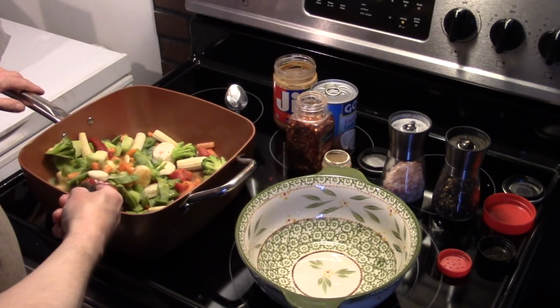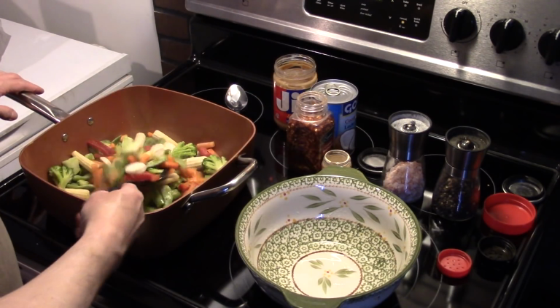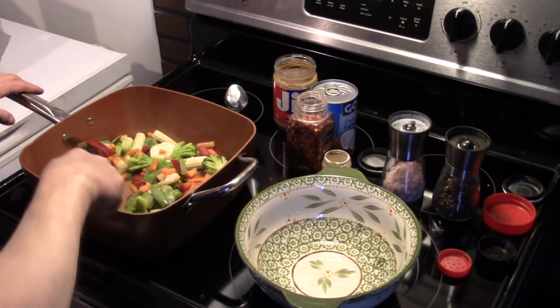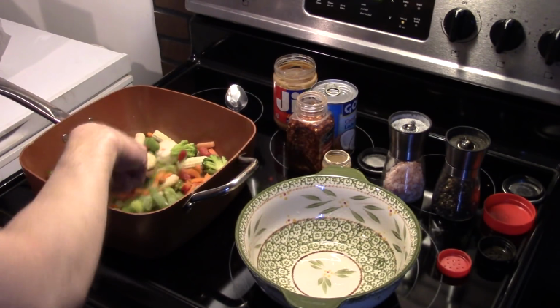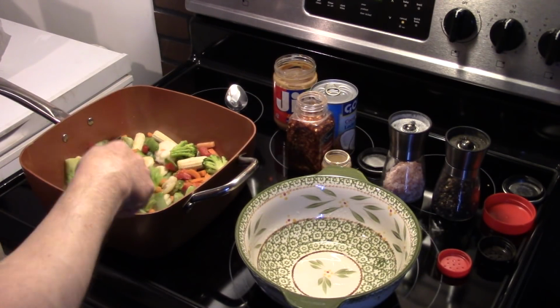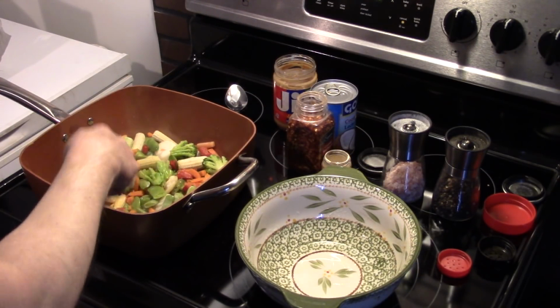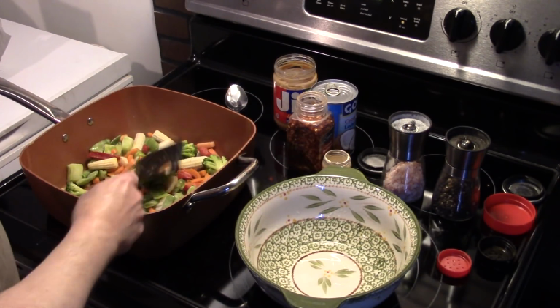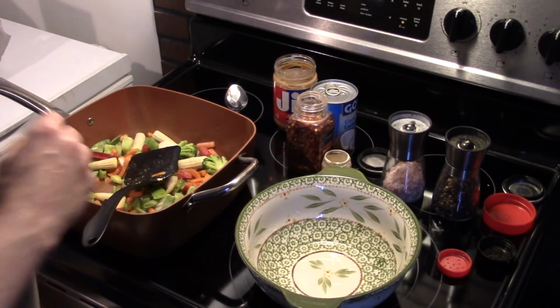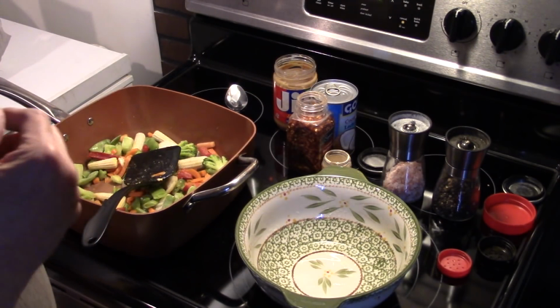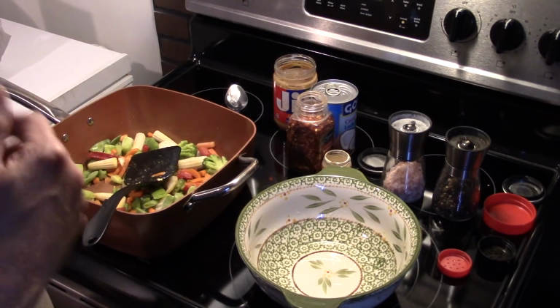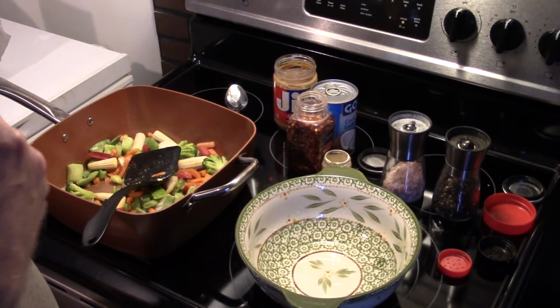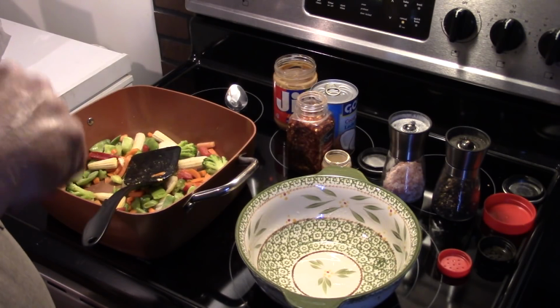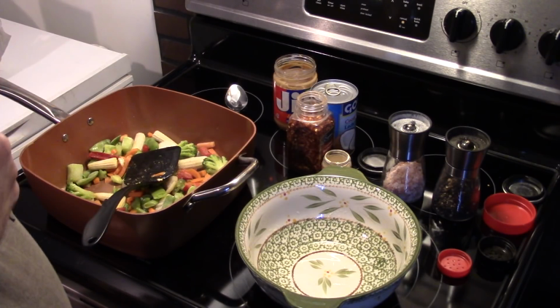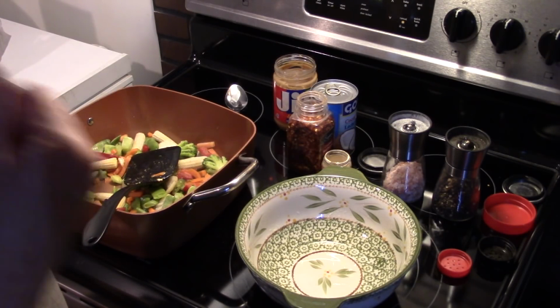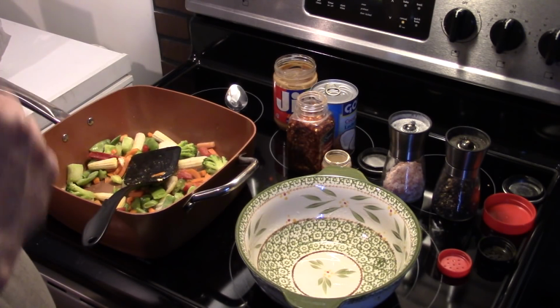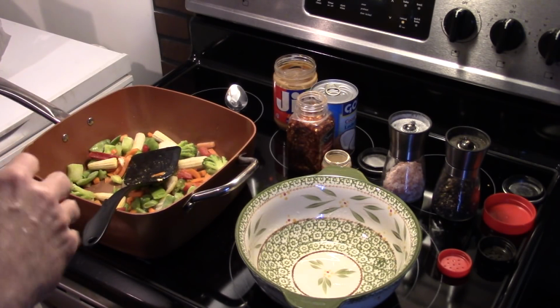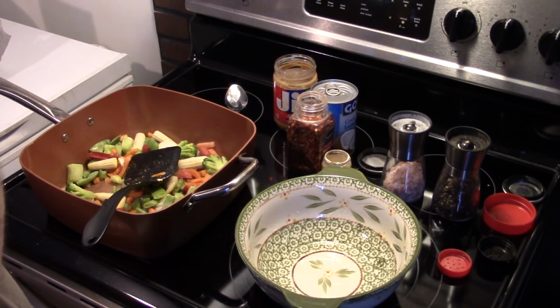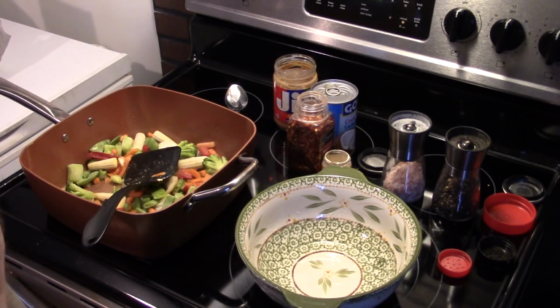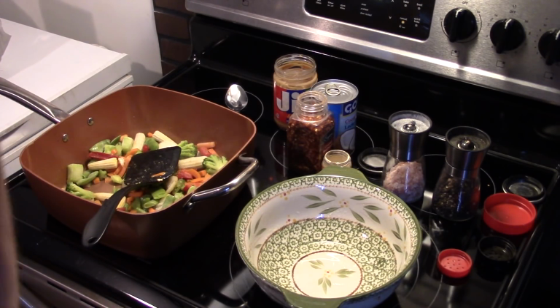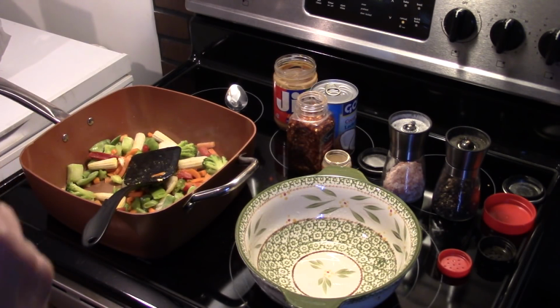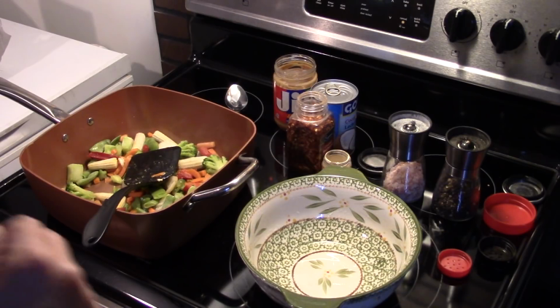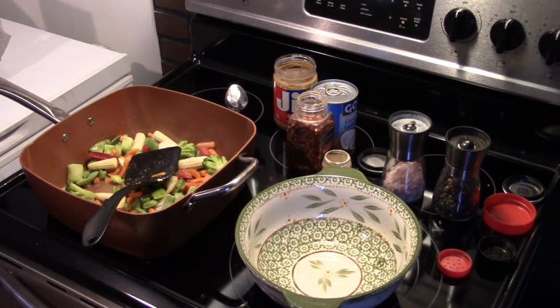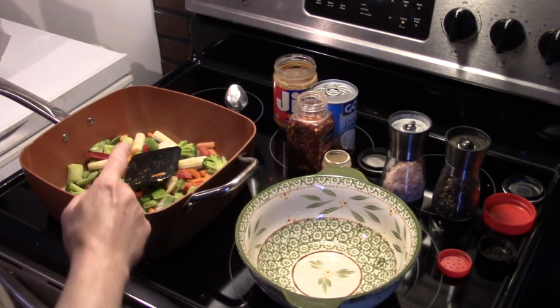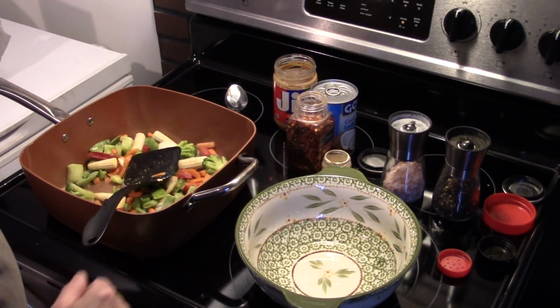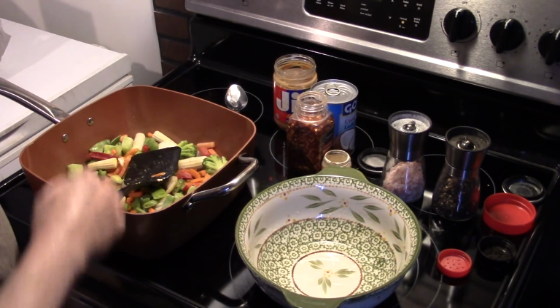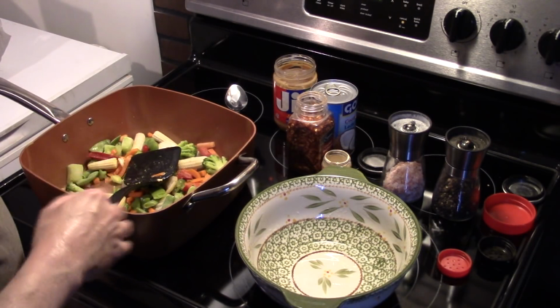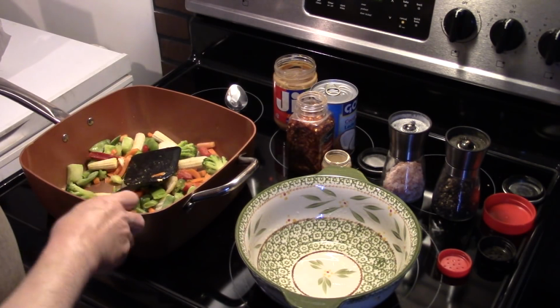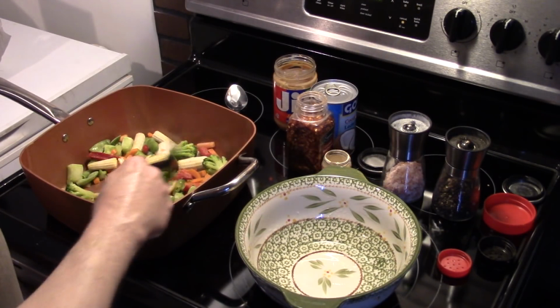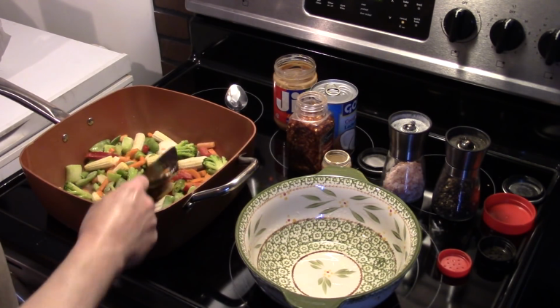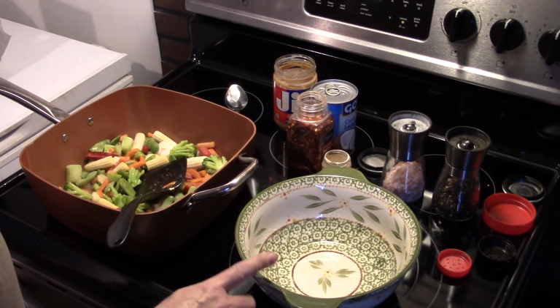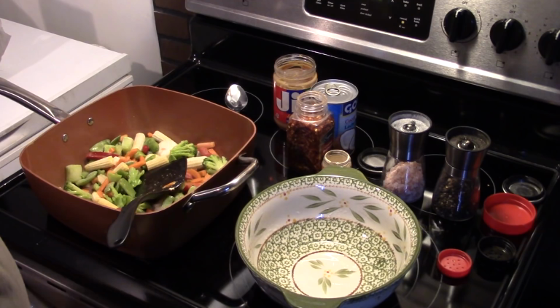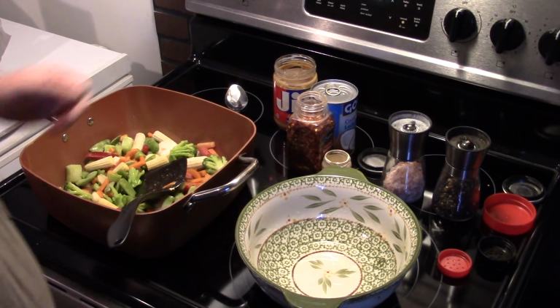I will be doing a video on Dexter next week, guys. I think he's upset because he hears me talking, but I have a blanket wrapped around his cage and he can't see what I'm doing. So we'll do a video on him next week. While my vegetables are sautéing, we're going to mix the sauce.